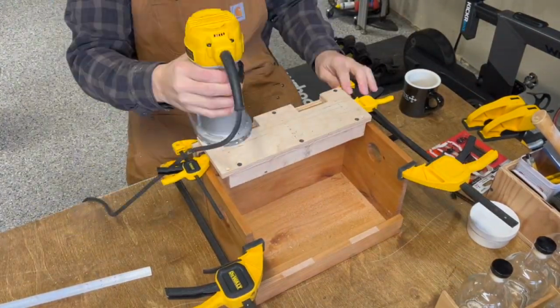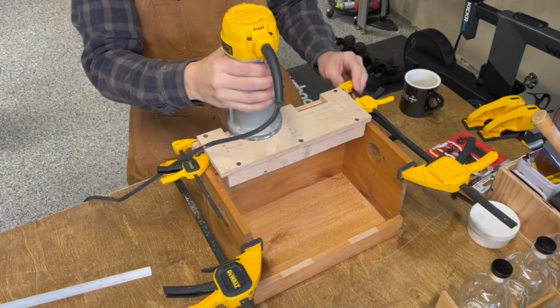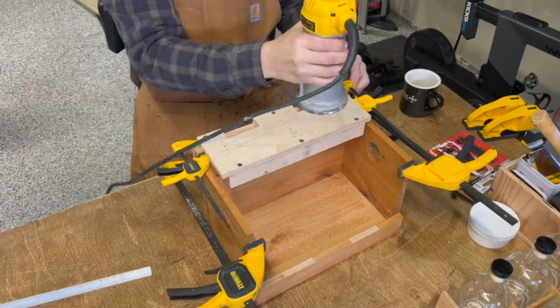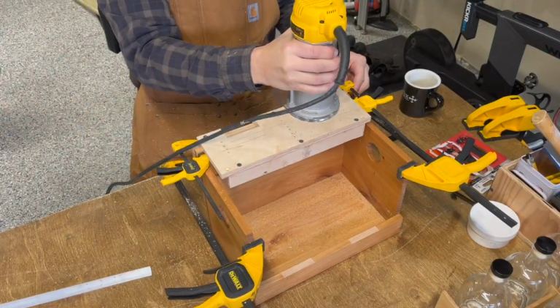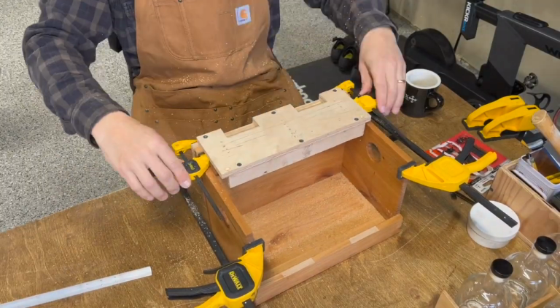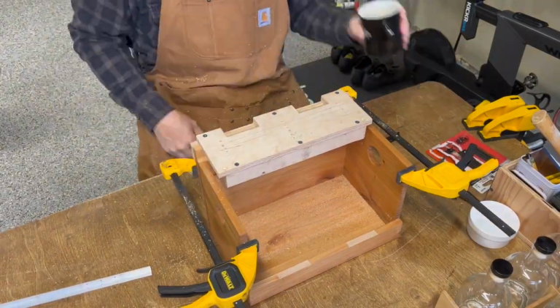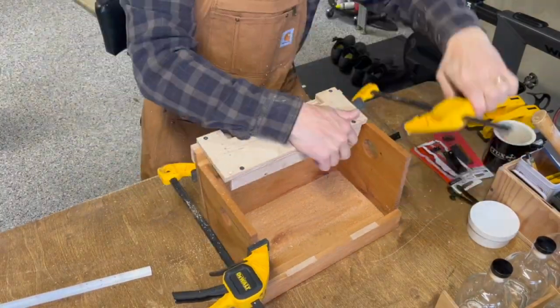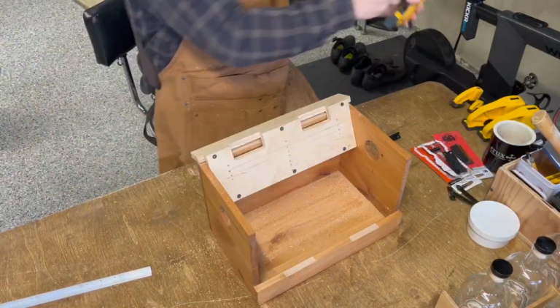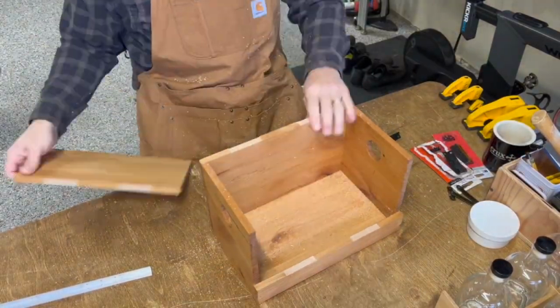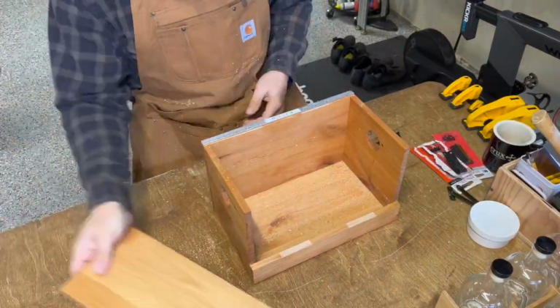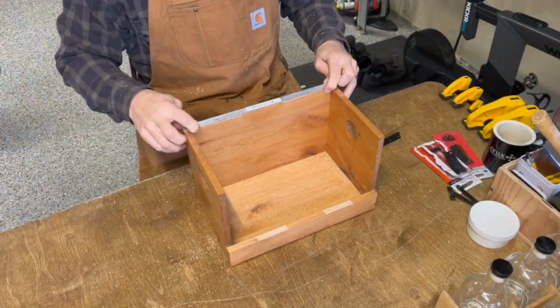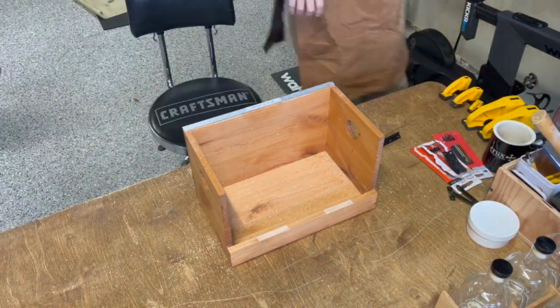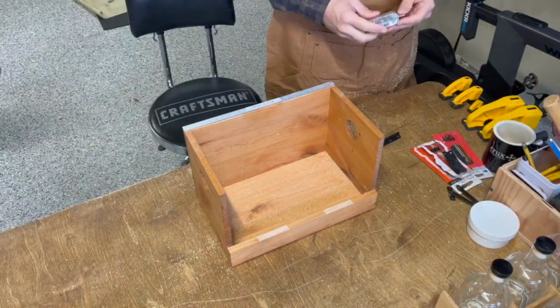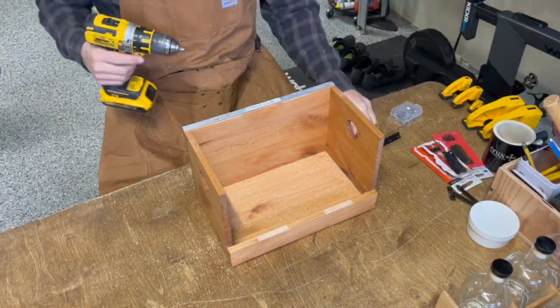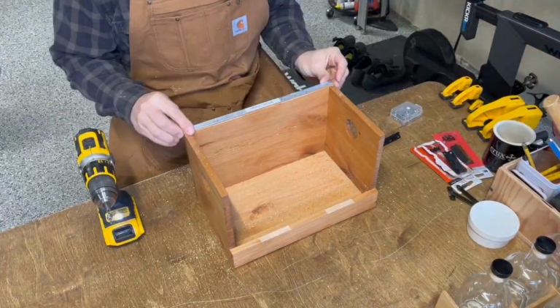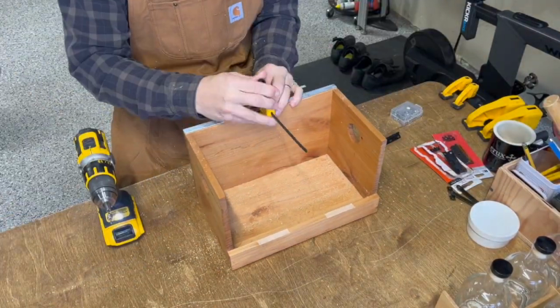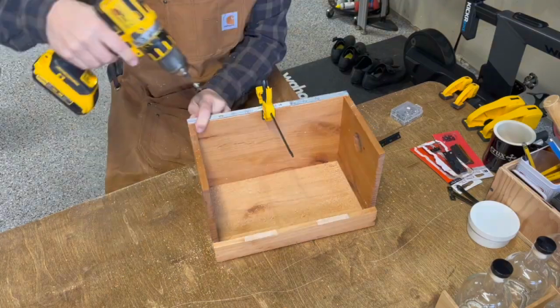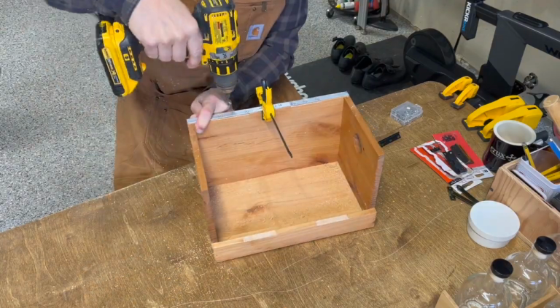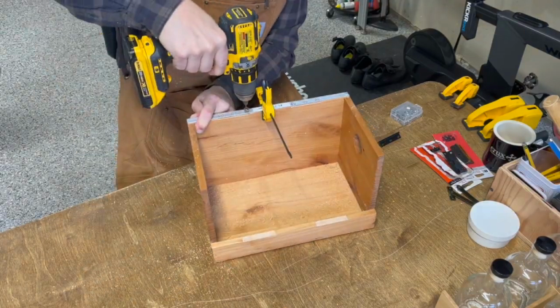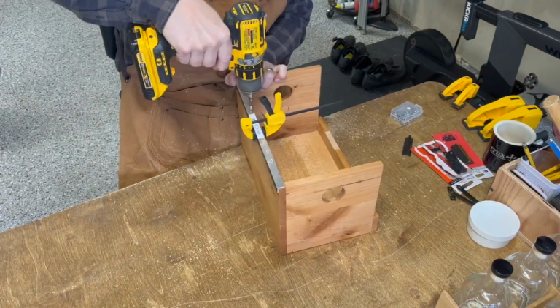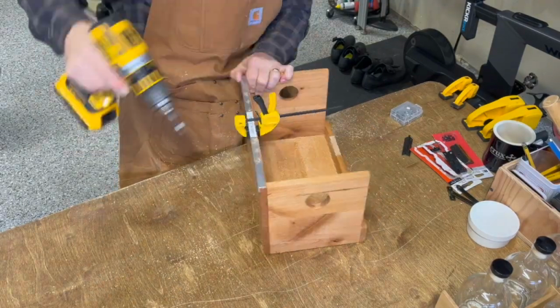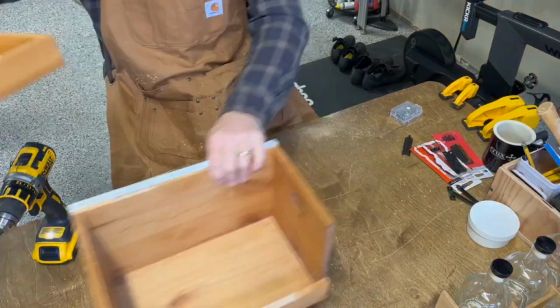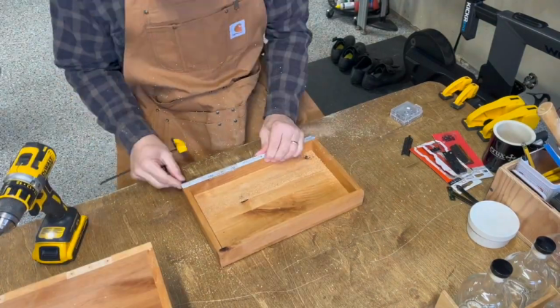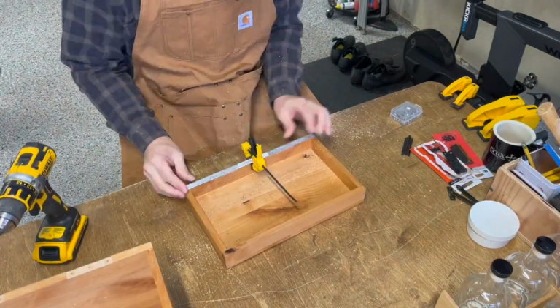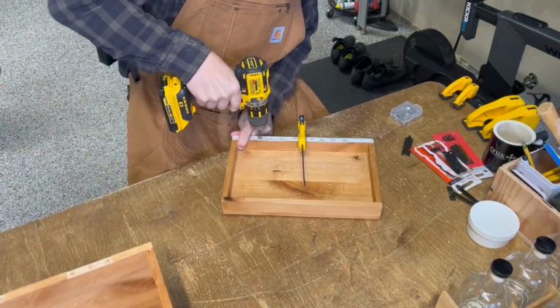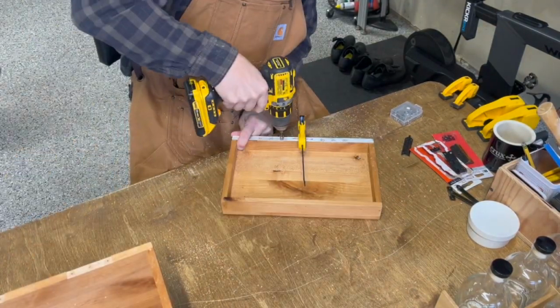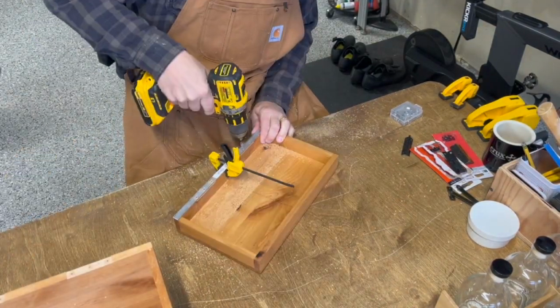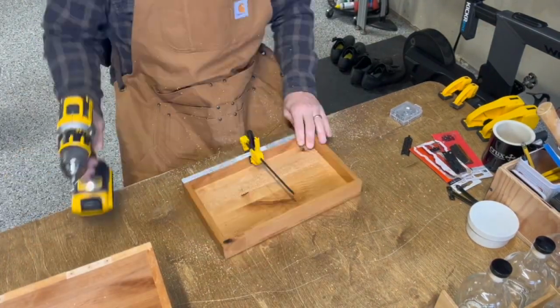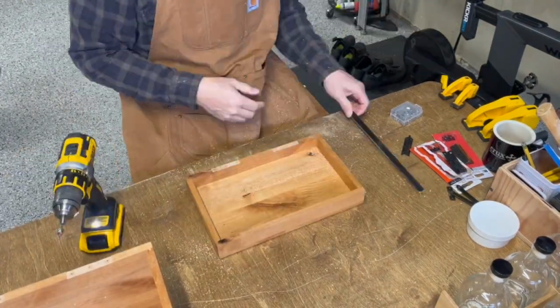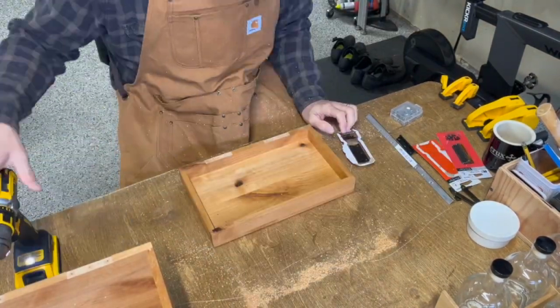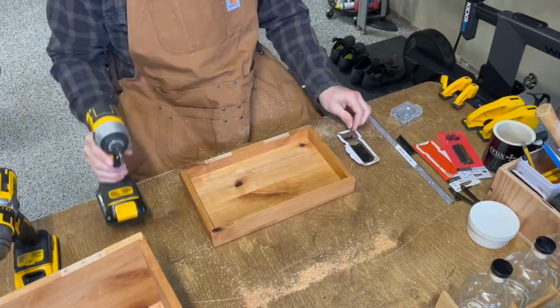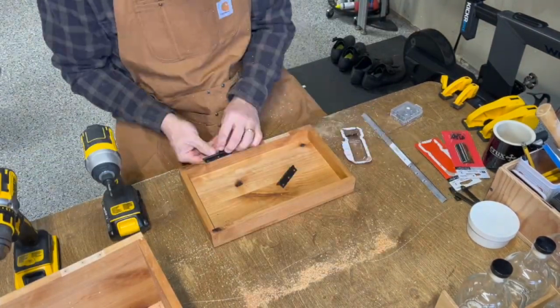You can see I've got a couple of jigs that I've worked out here for the installation — one for routing out the relief for each of the butt hinges,